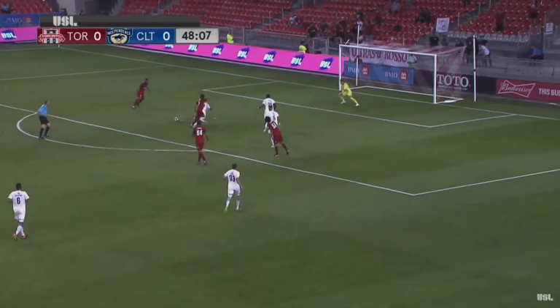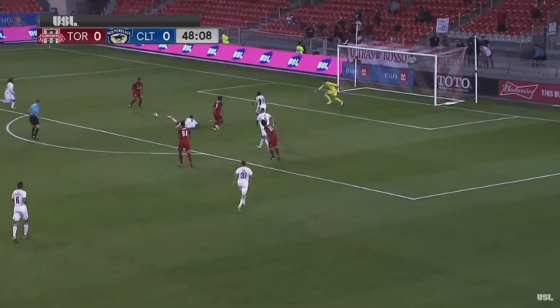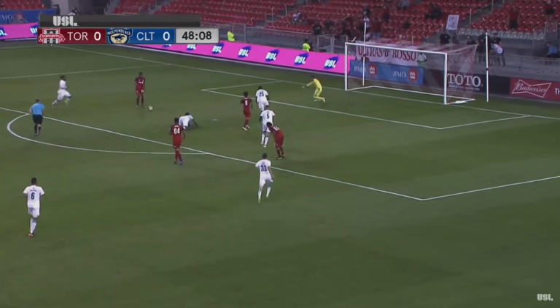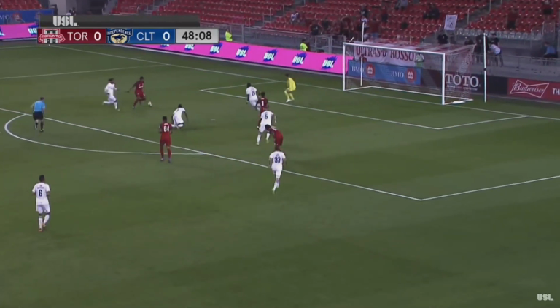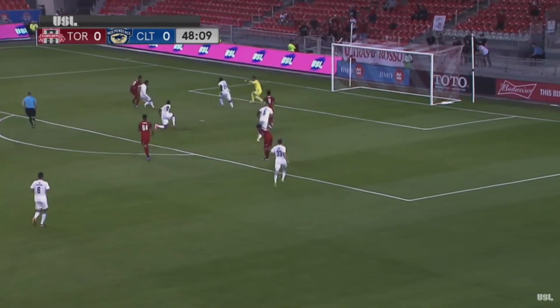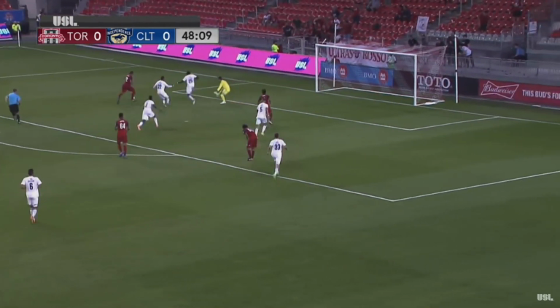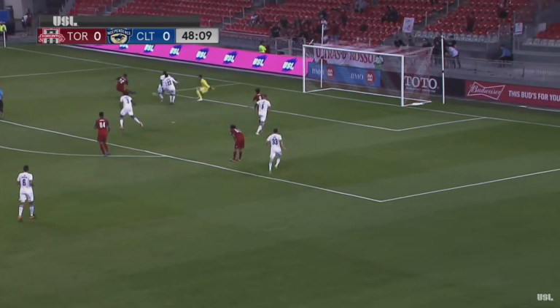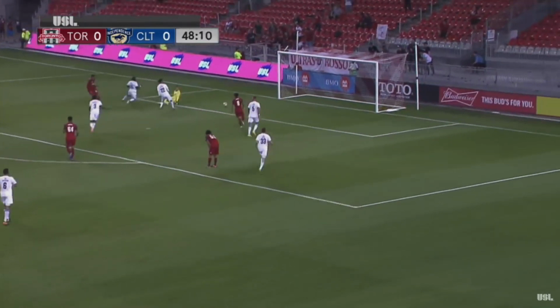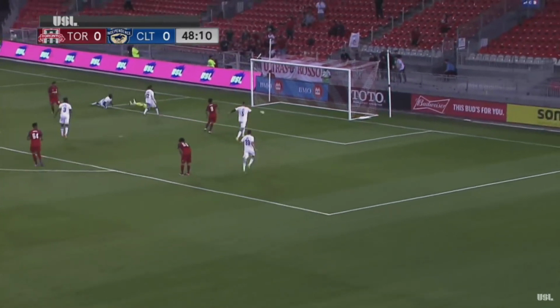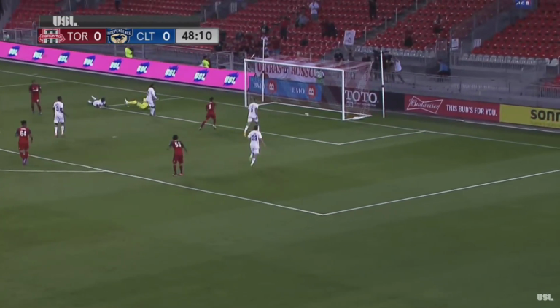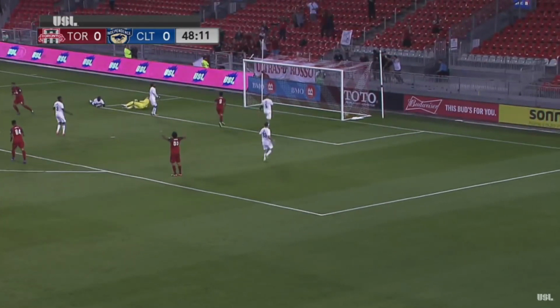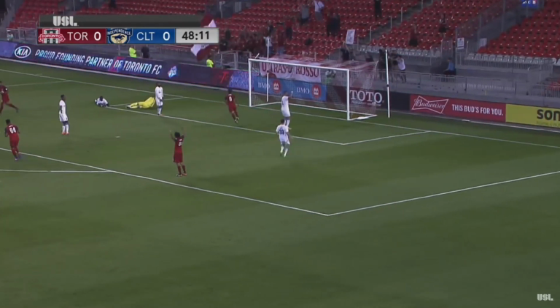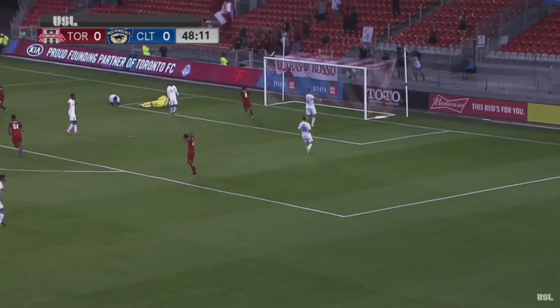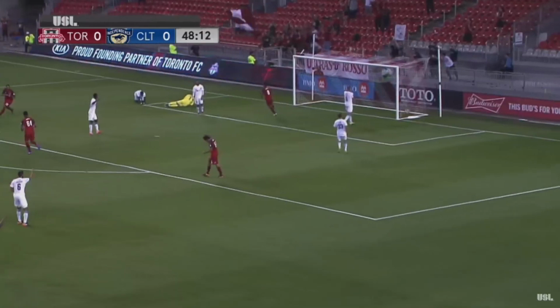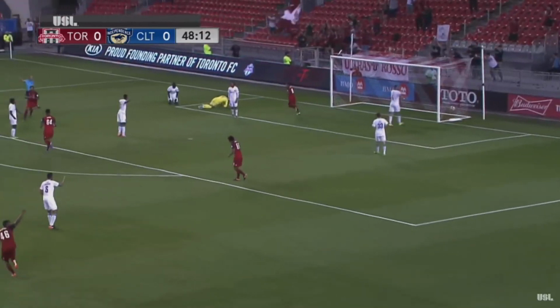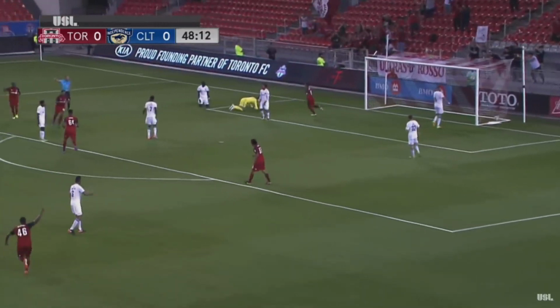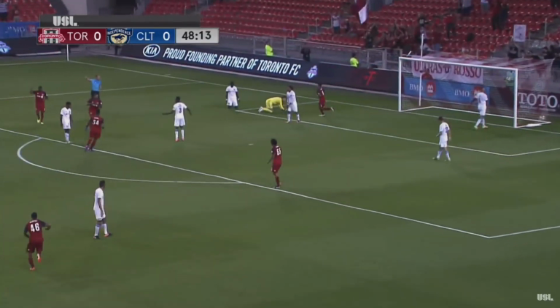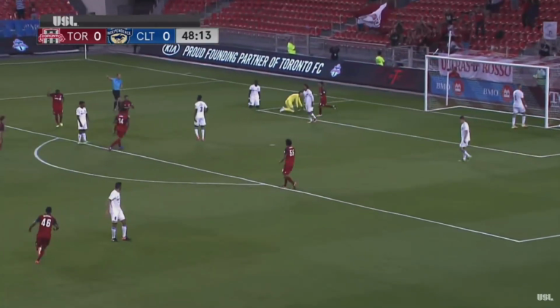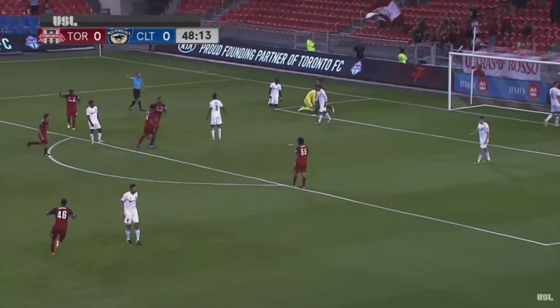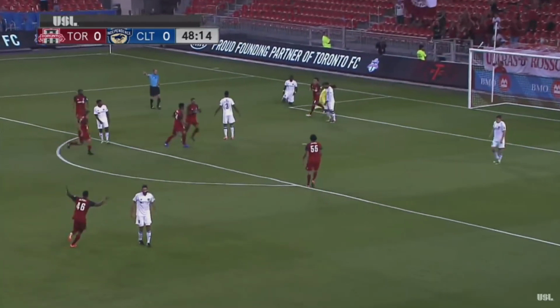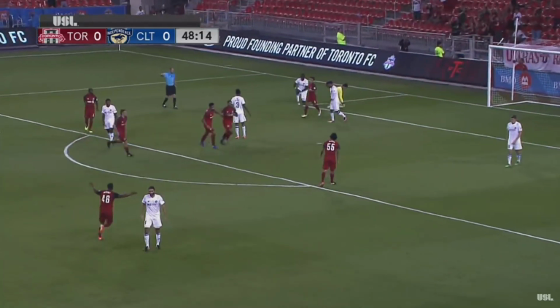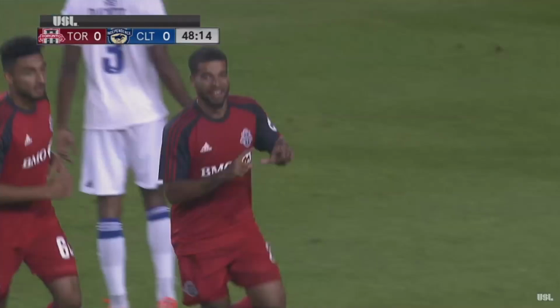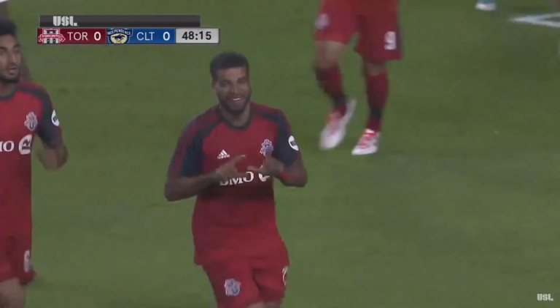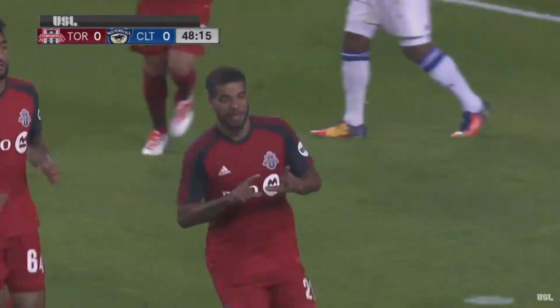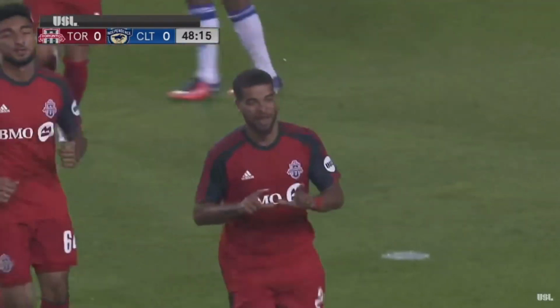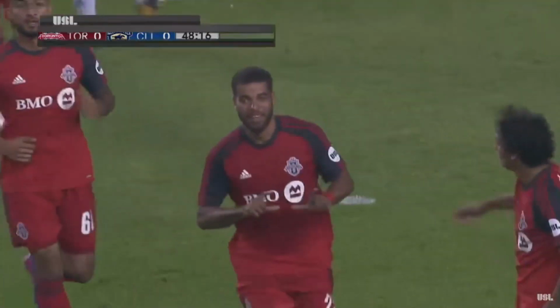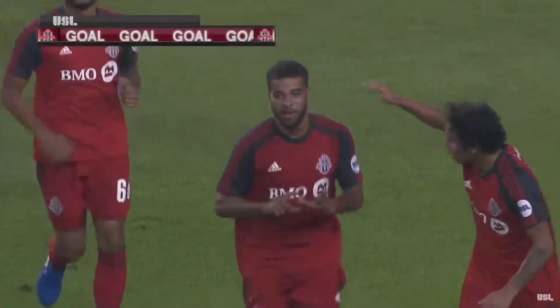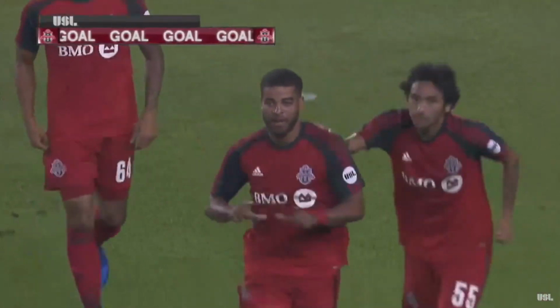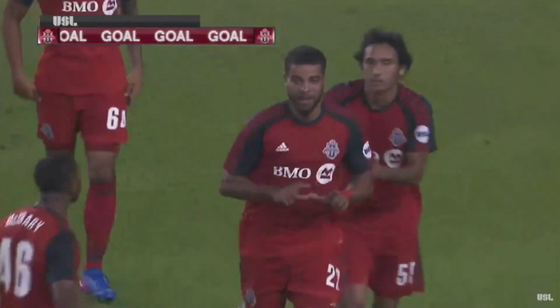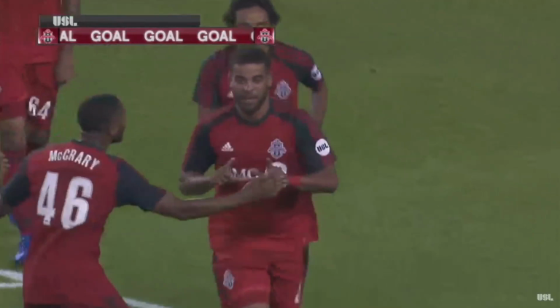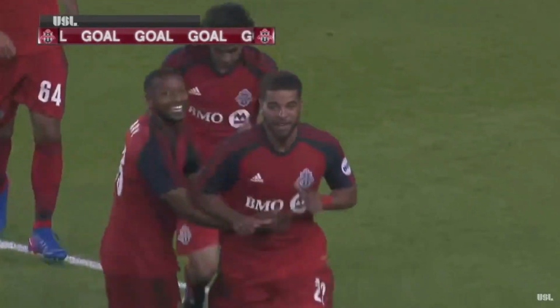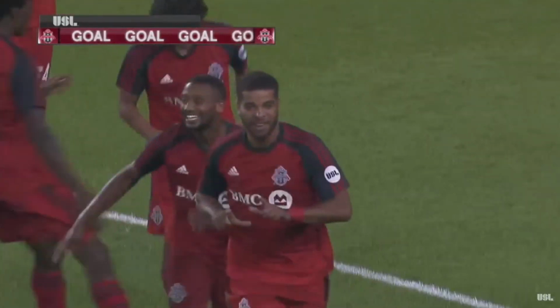Here's Endo, Hamilton, and it's in! Jordan Hamilton at last breaks through and Toronto is on top.